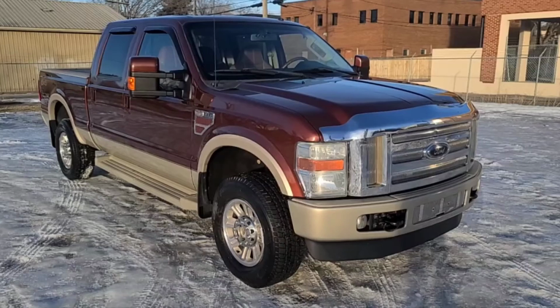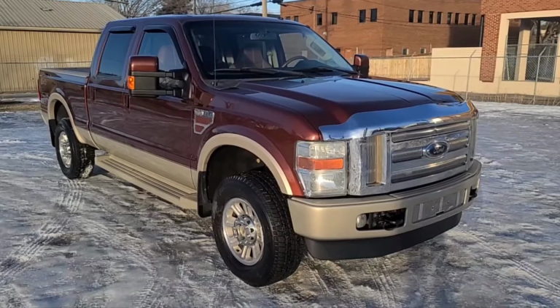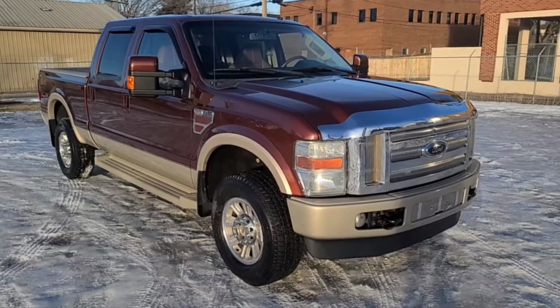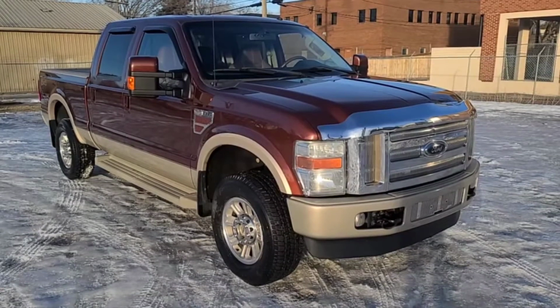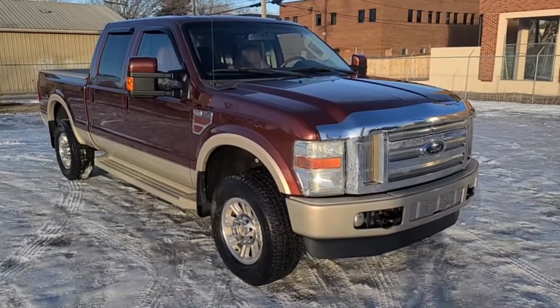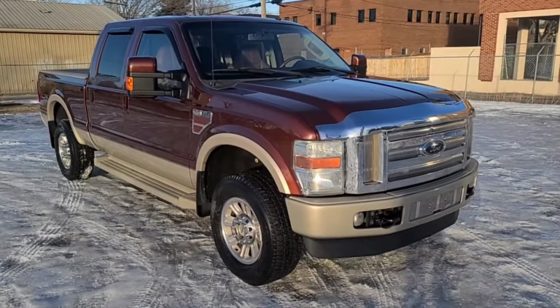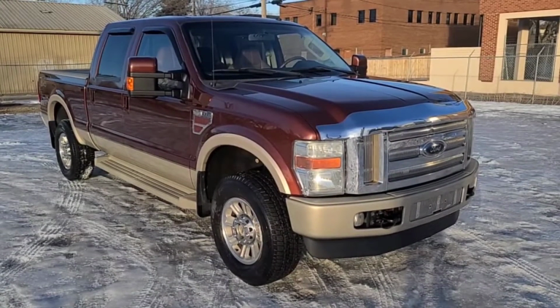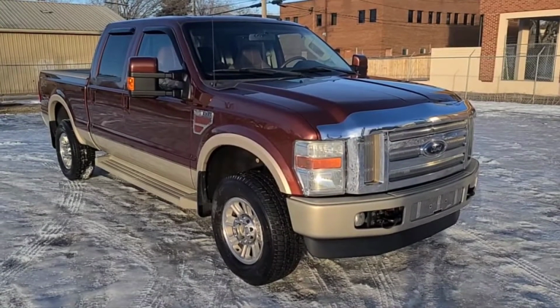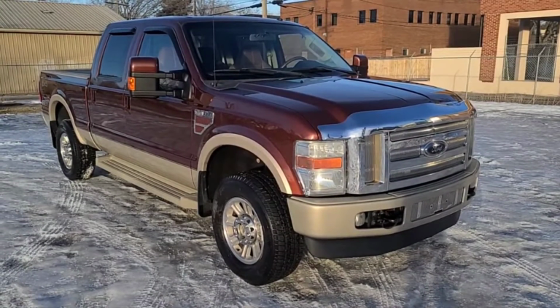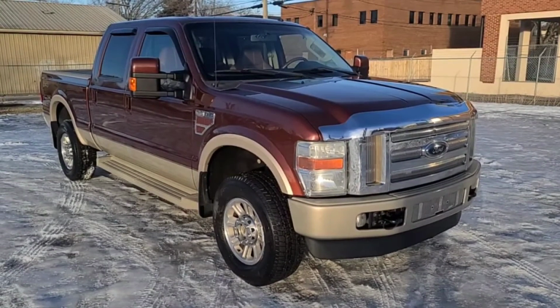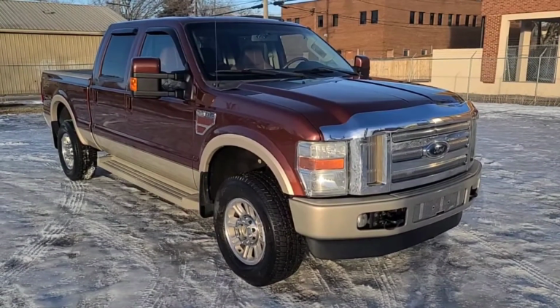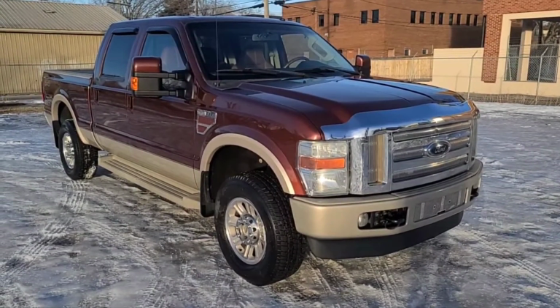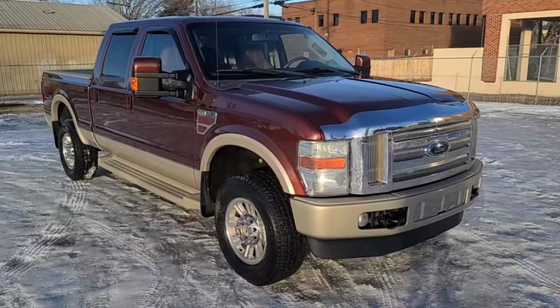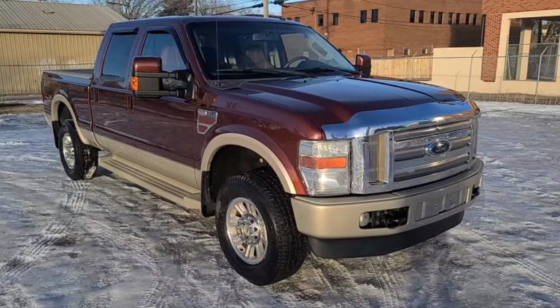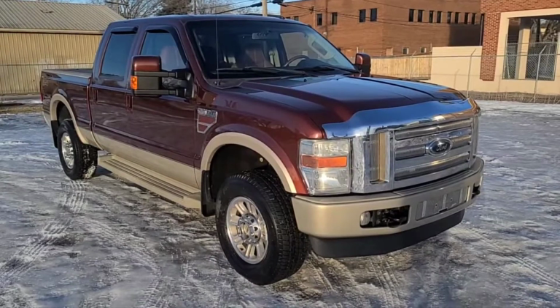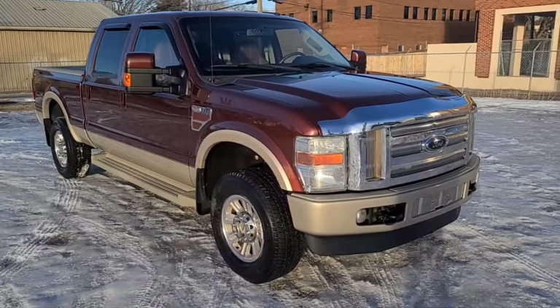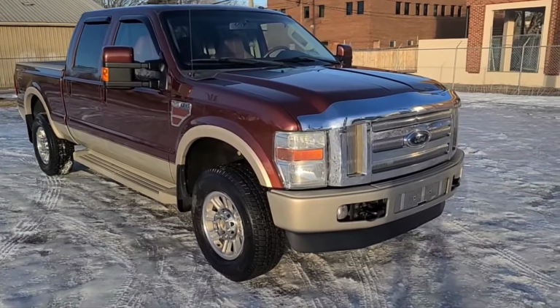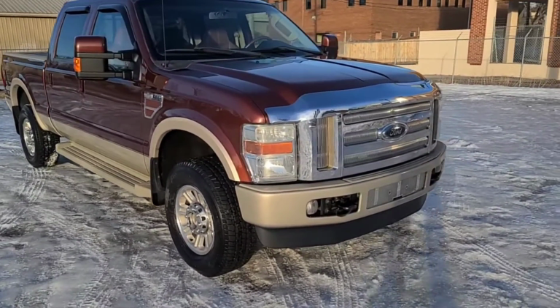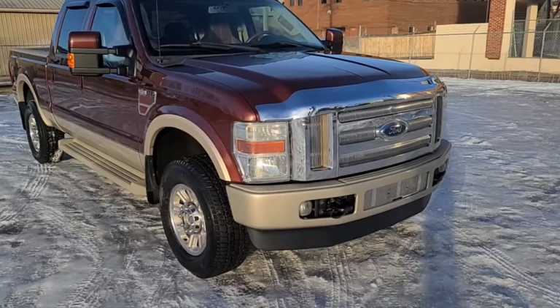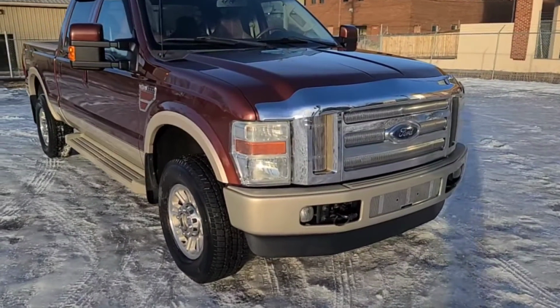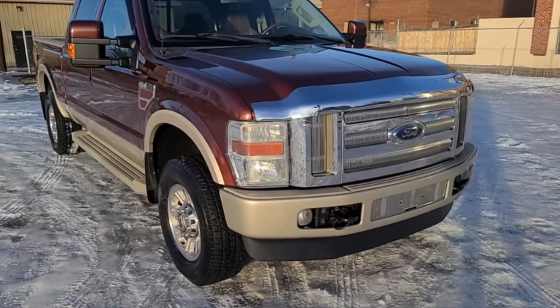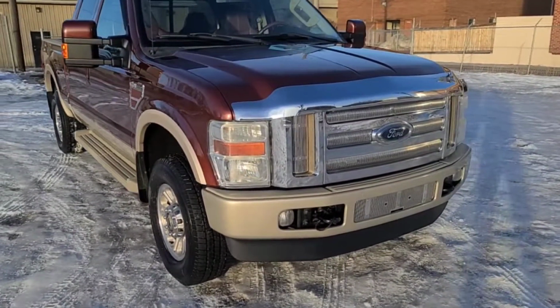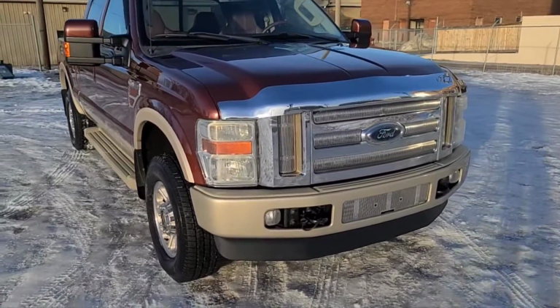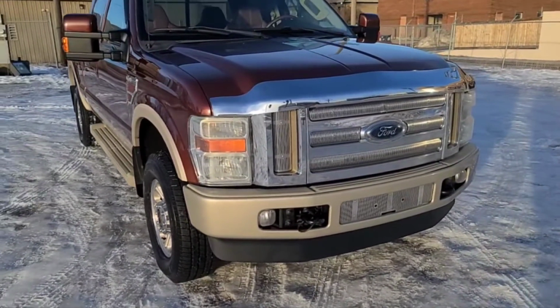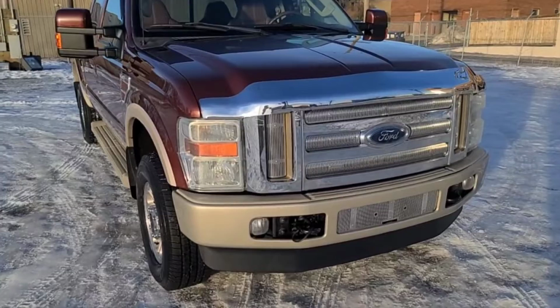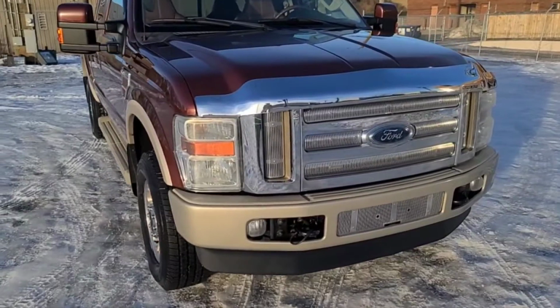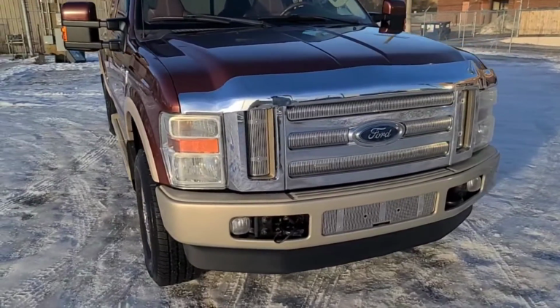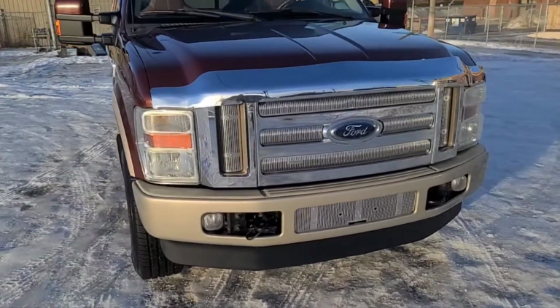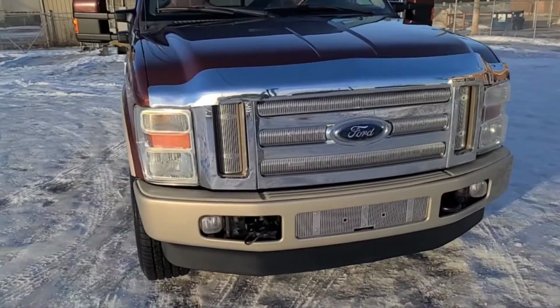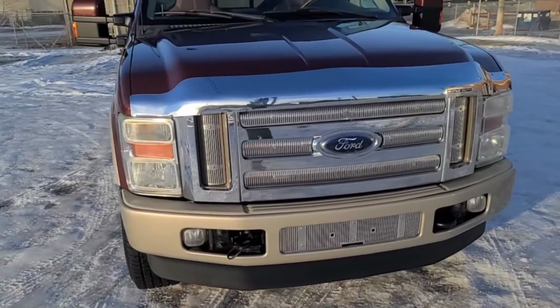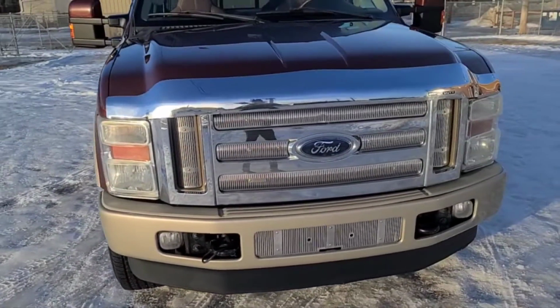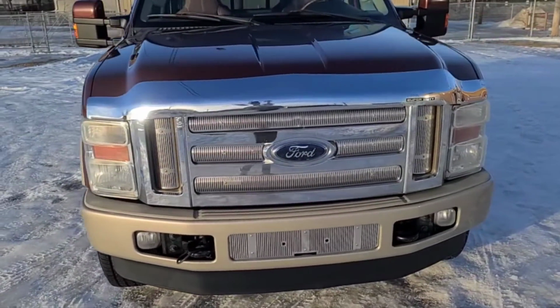Hey, it's Noah here at Waterloo Ford showing this 2008 Ford F-350 King Ranch Crew Cab. This truck comes equipped with the 6.4 liter V8 diesel motor and a 5-speed automatic transmission.